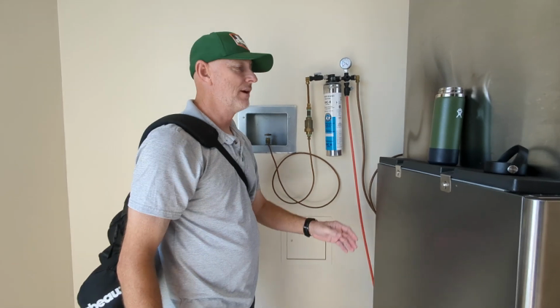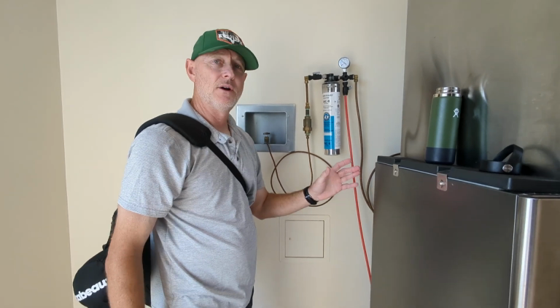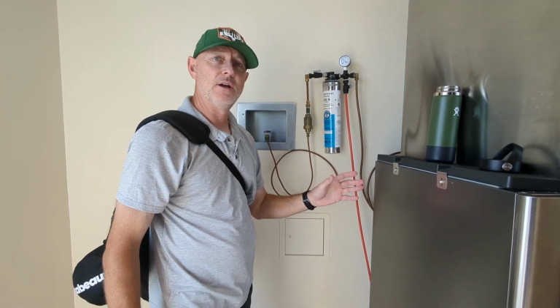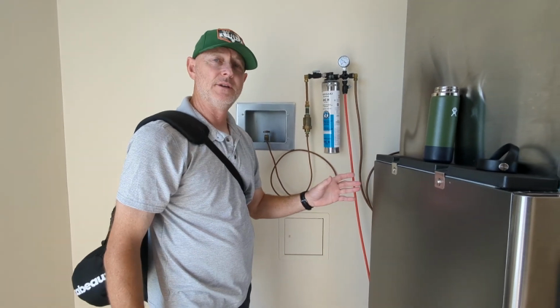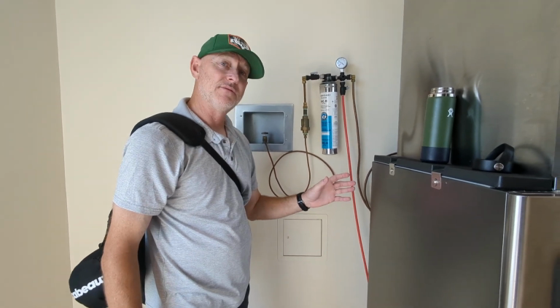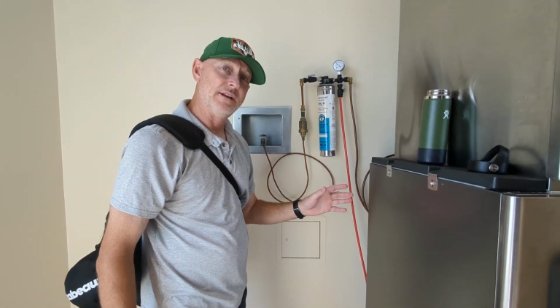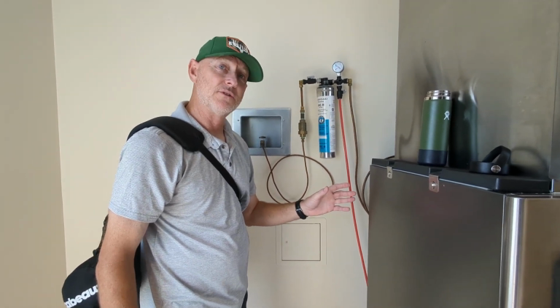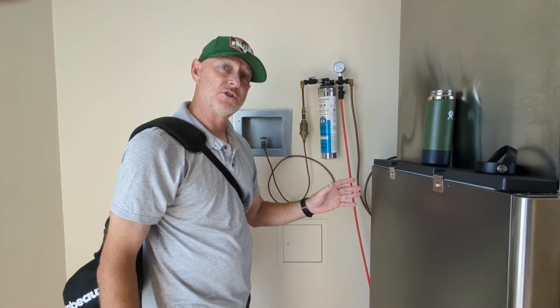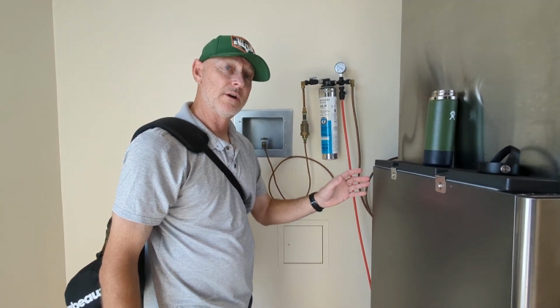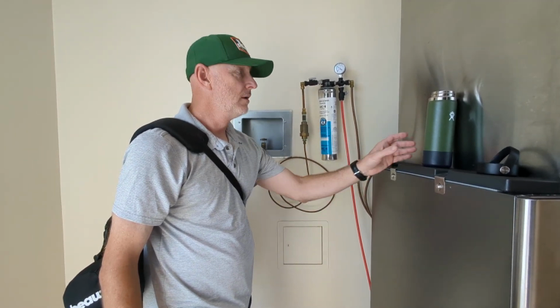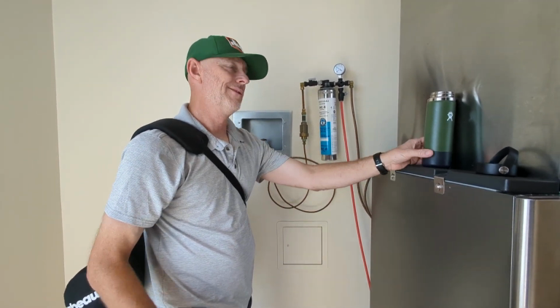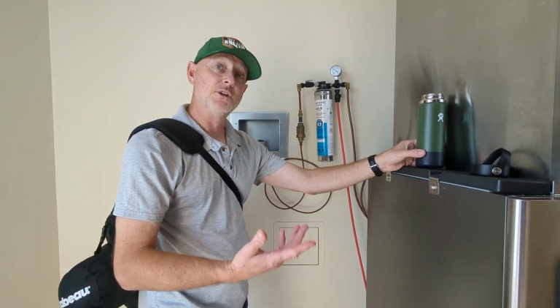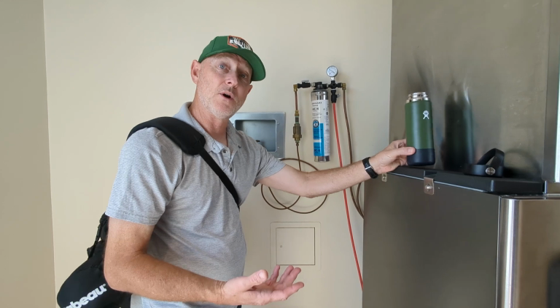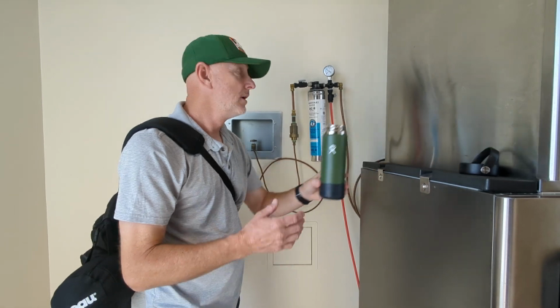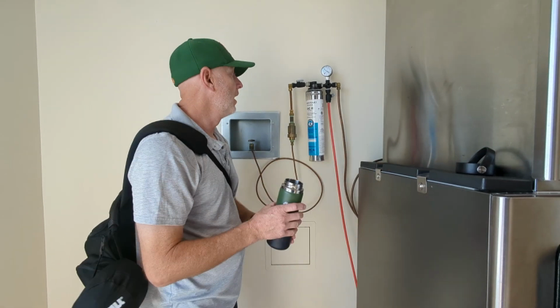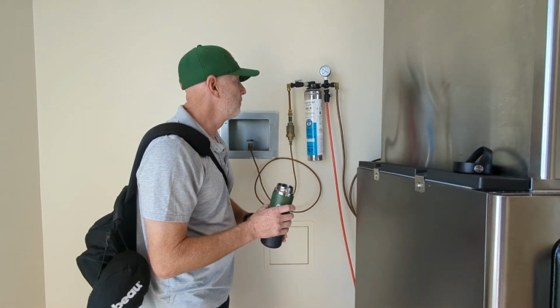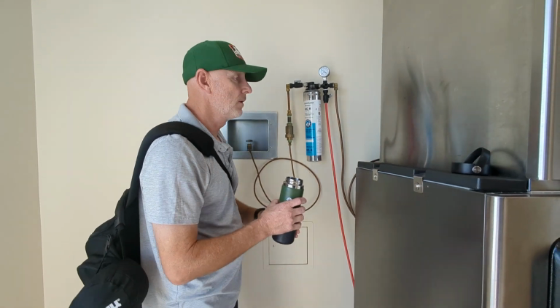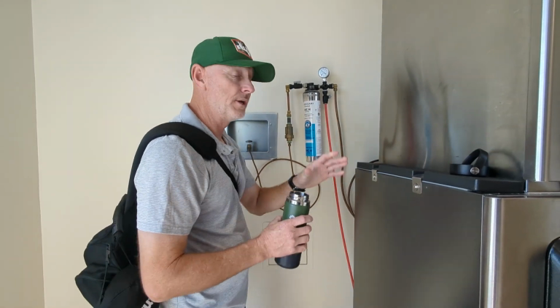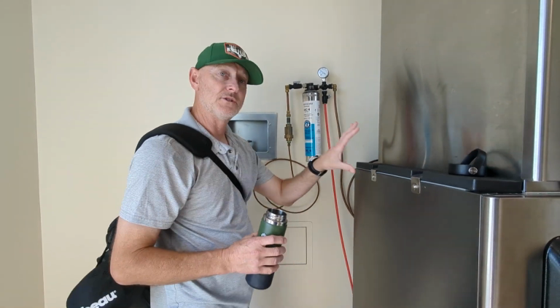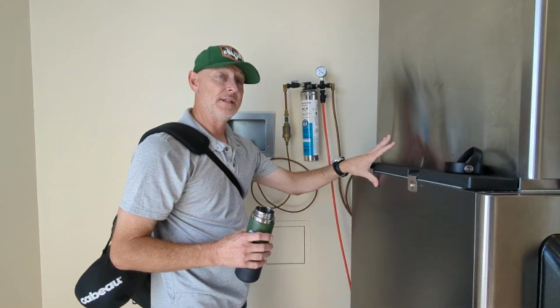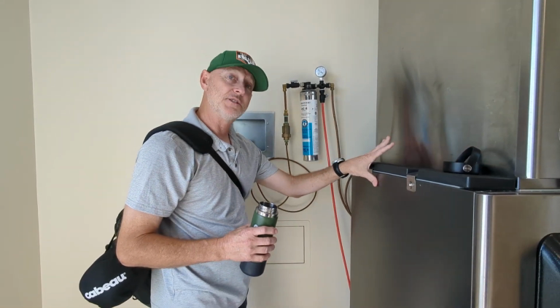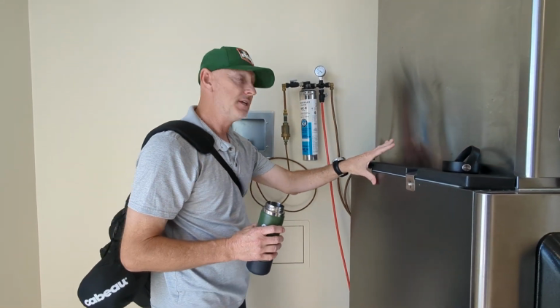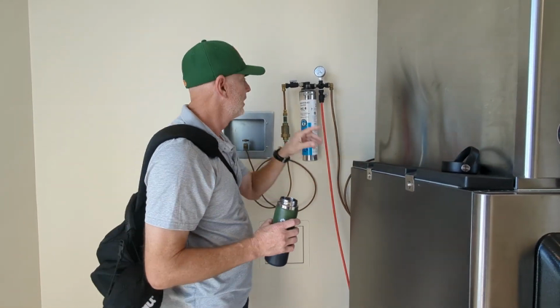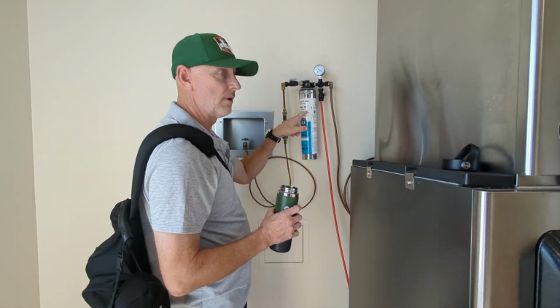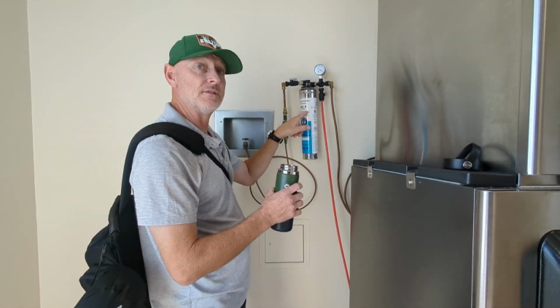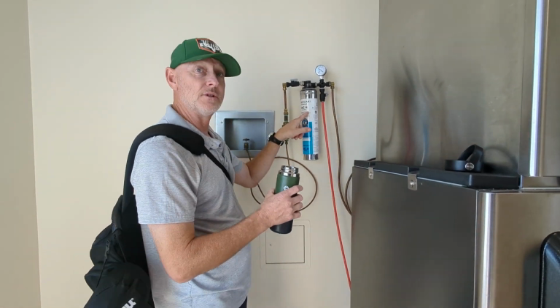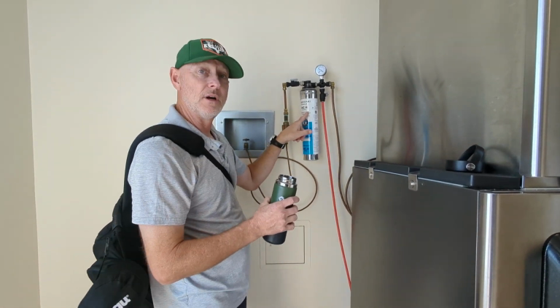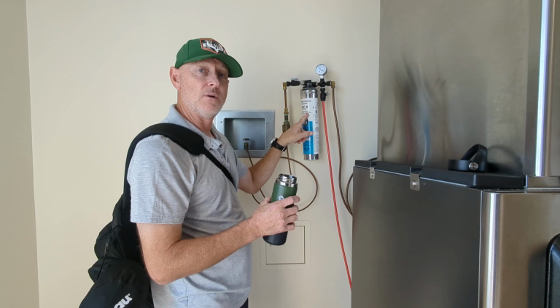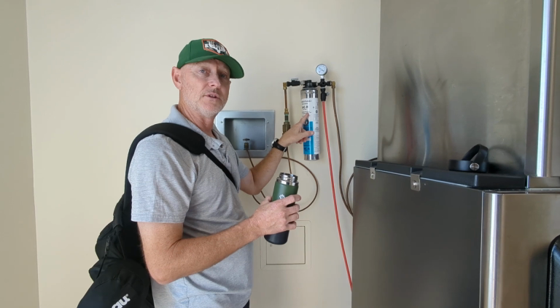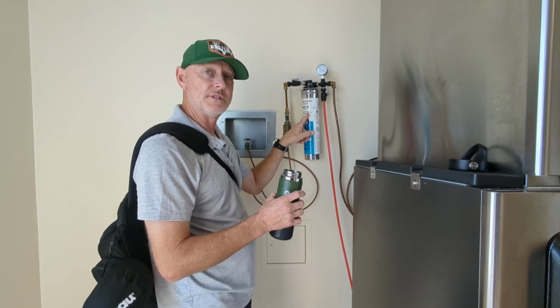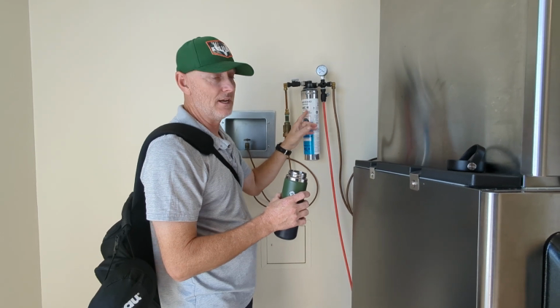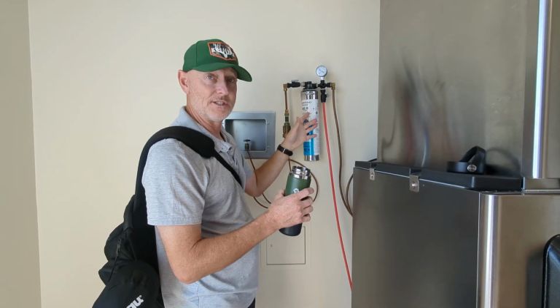If you're ever at a hotel and you can't find any filtered fresh water, all you've got to do is locate the ice machine, and right here is the water filter system.